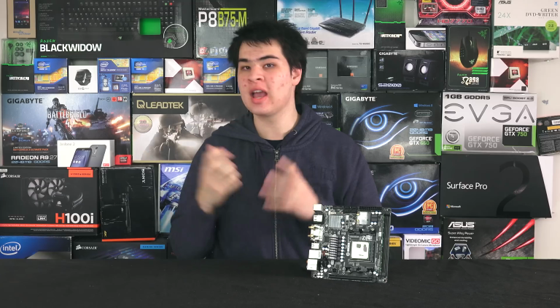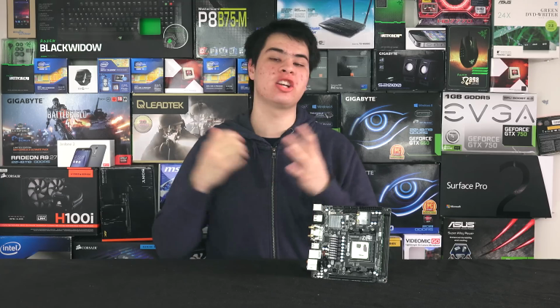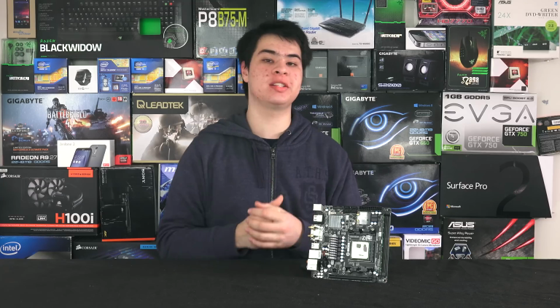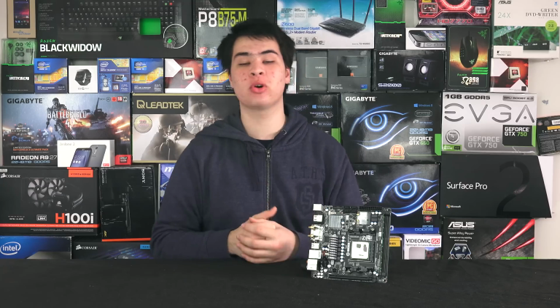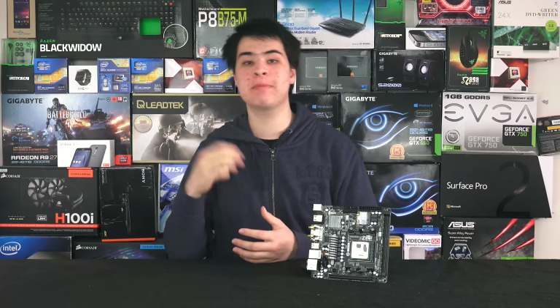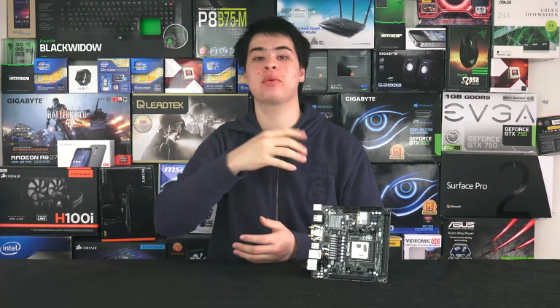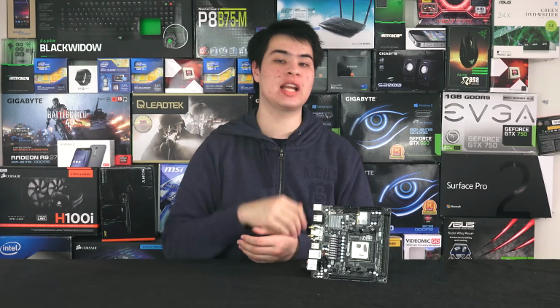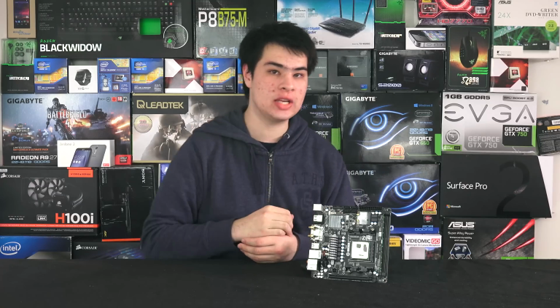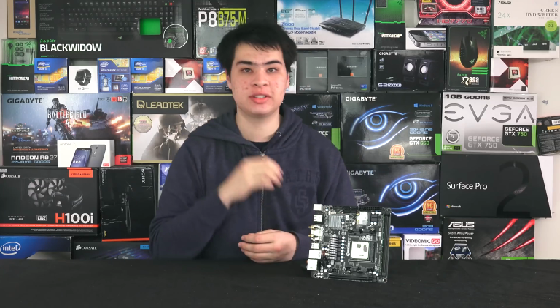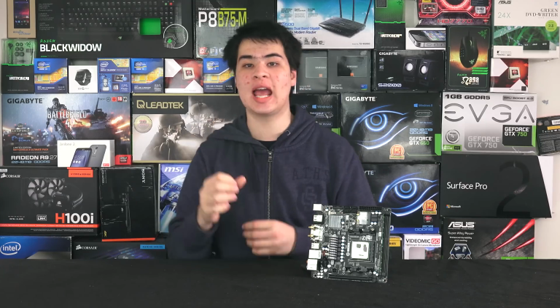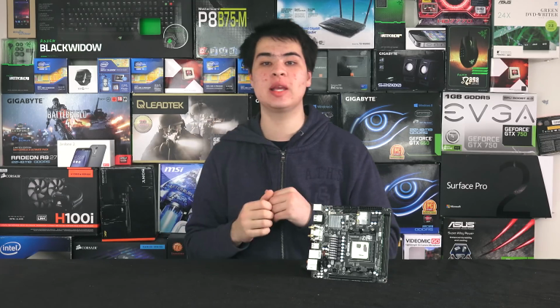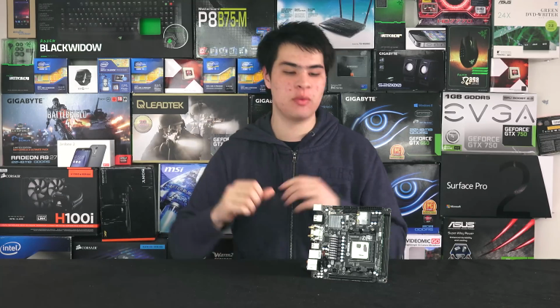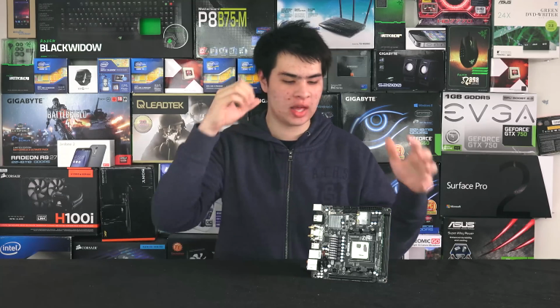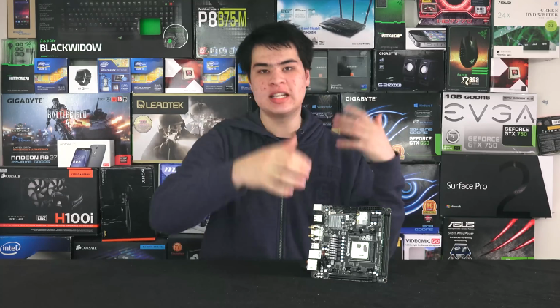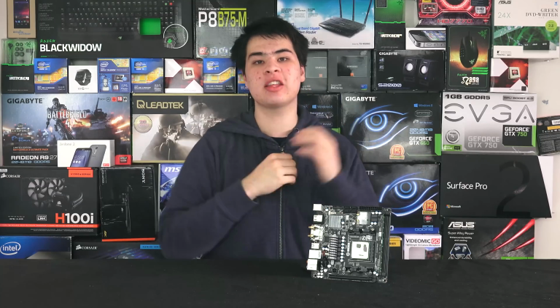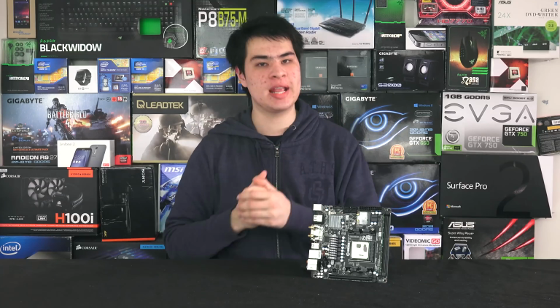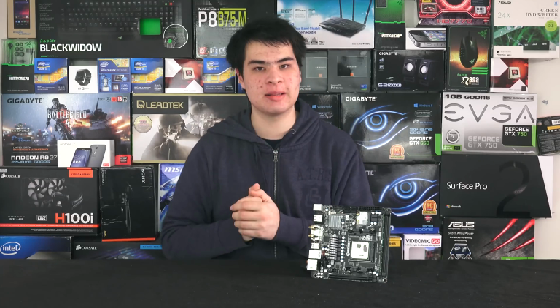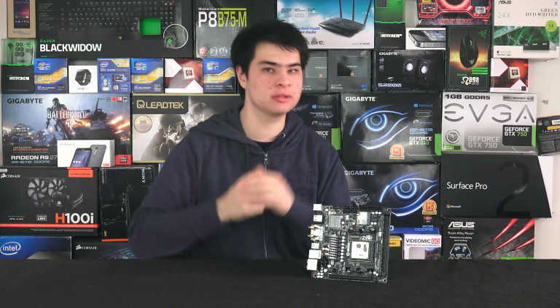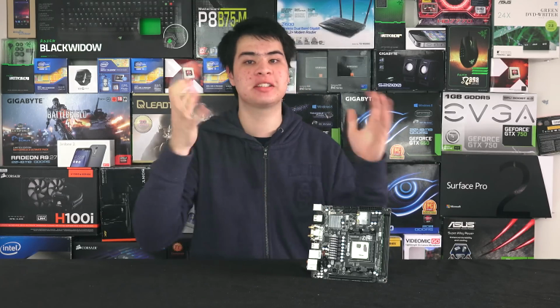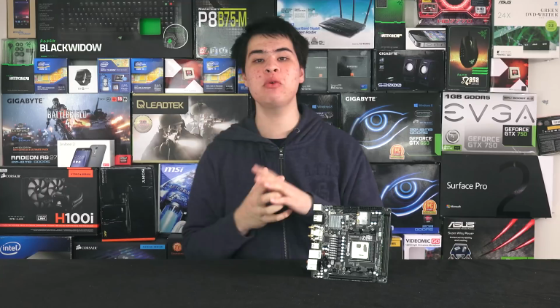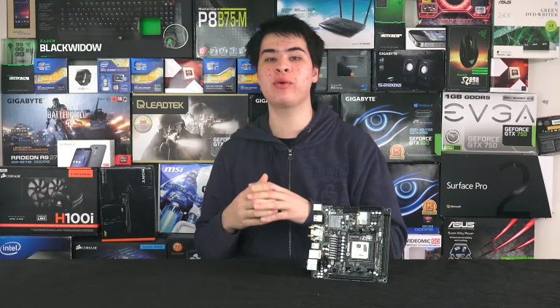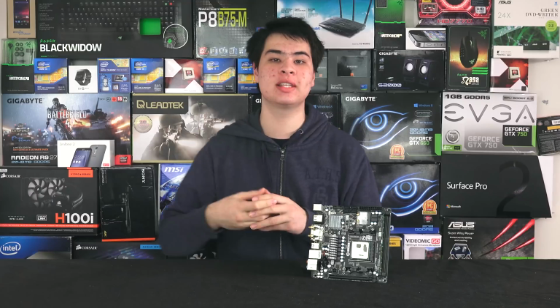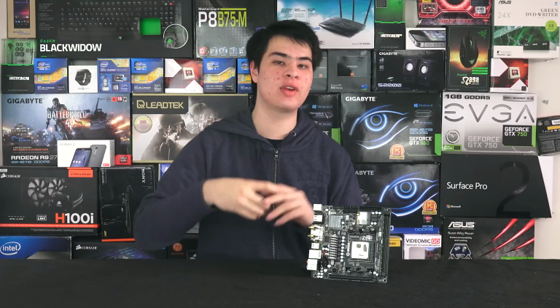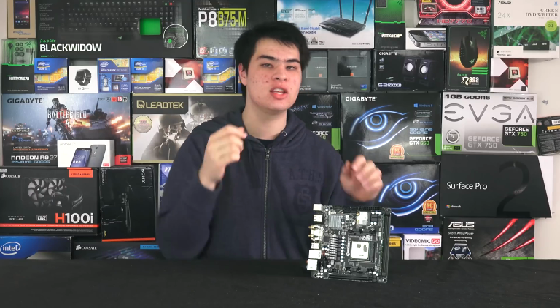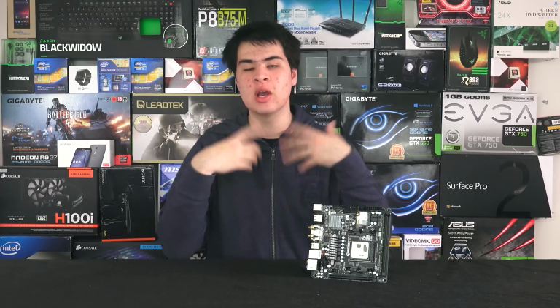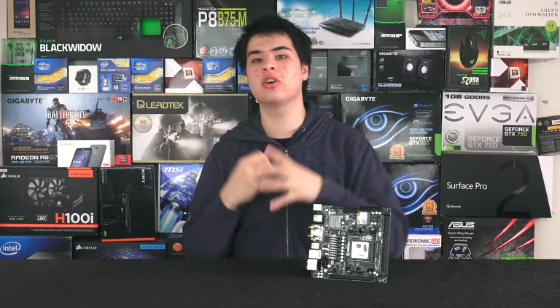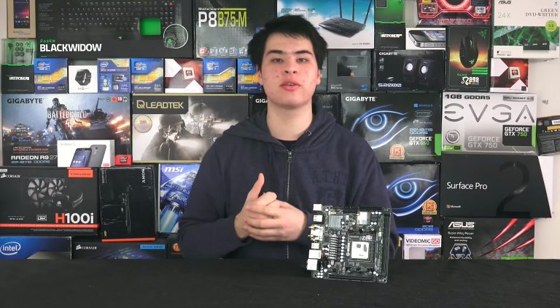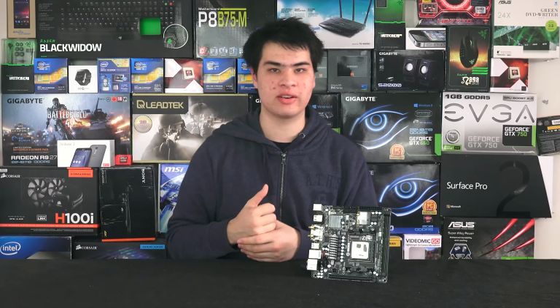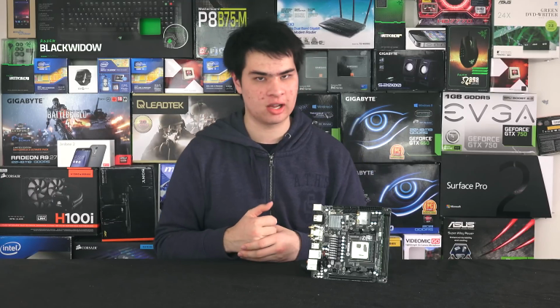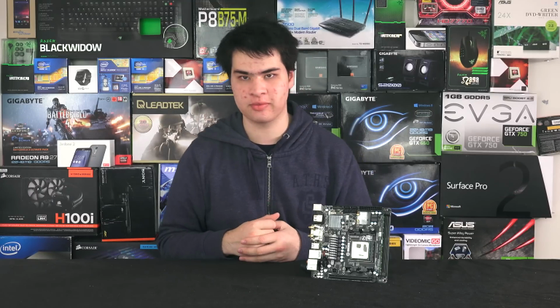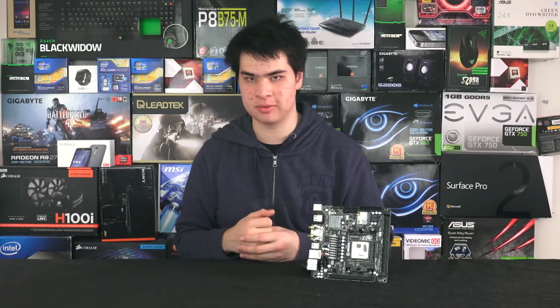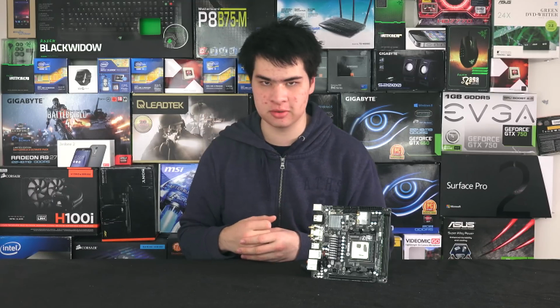Hey guys, SuperModdy here, back with another video. Today we're here with another PC build, focusing around the new Godavari lineup of APUs.